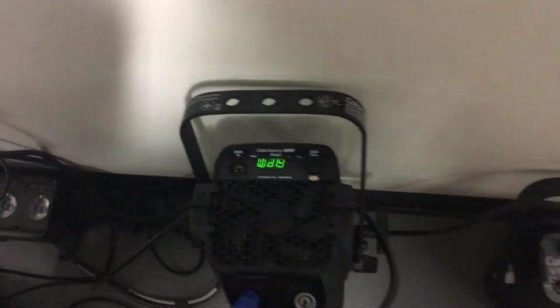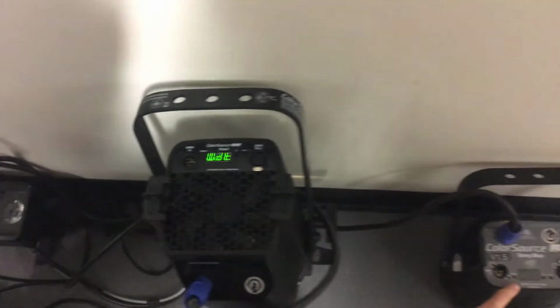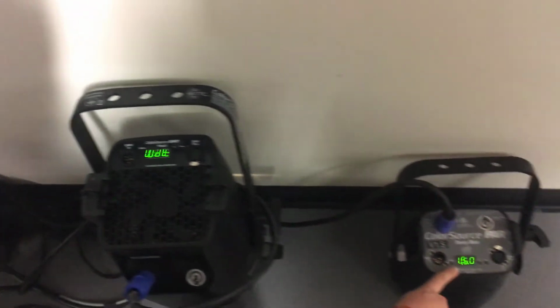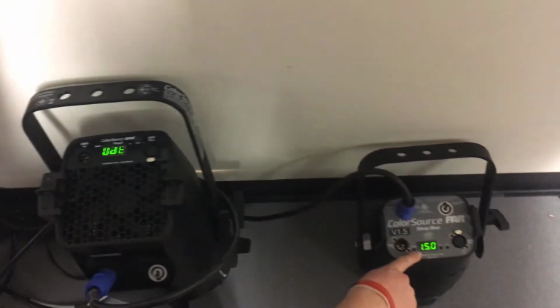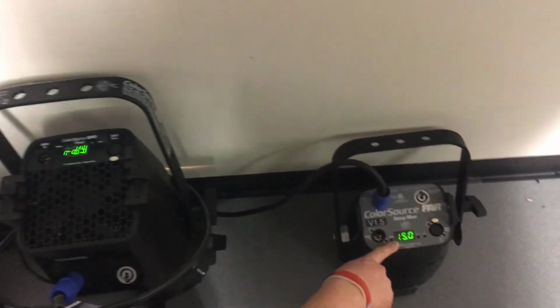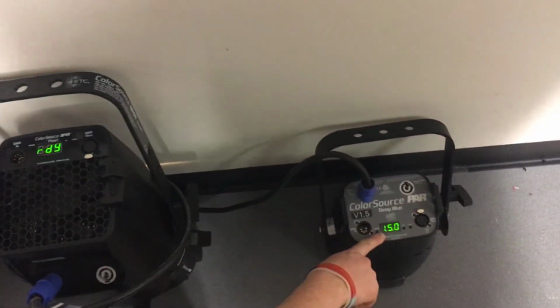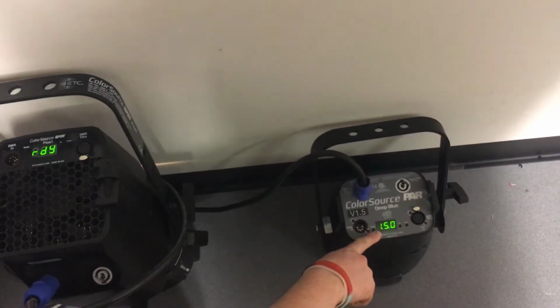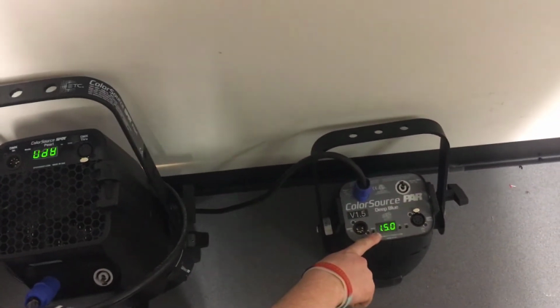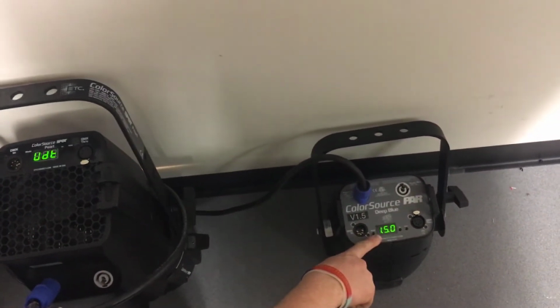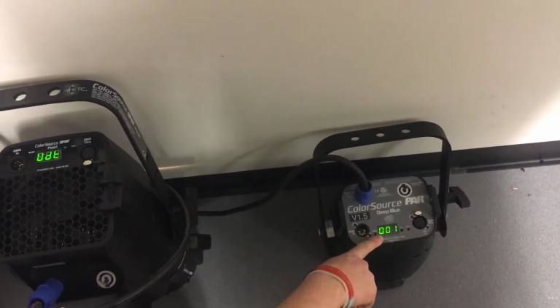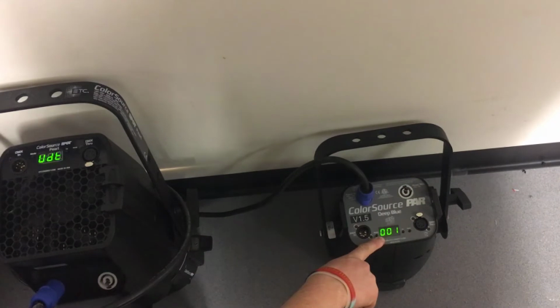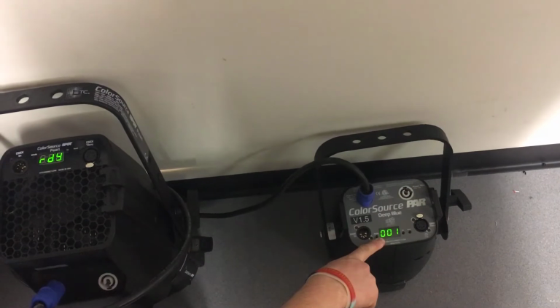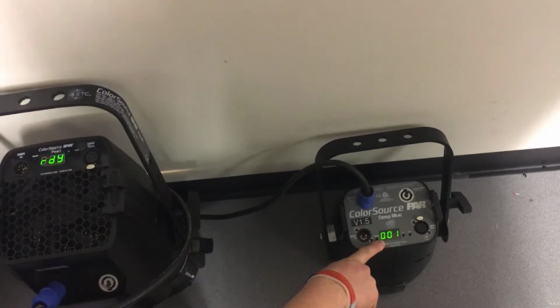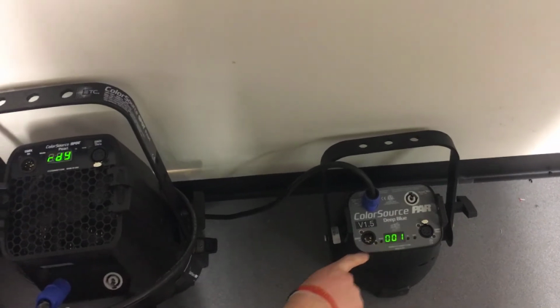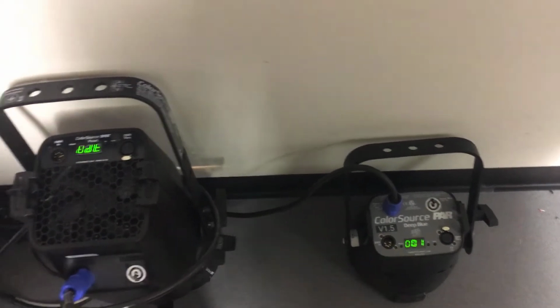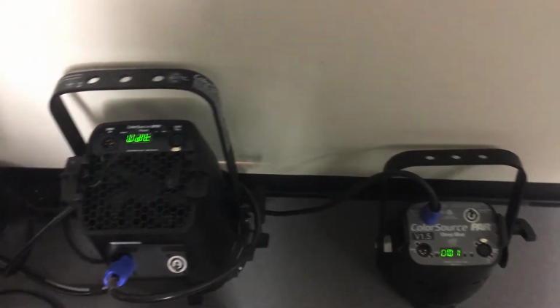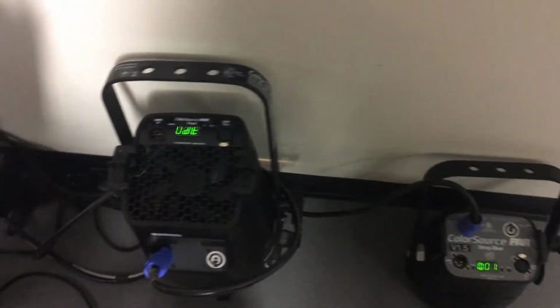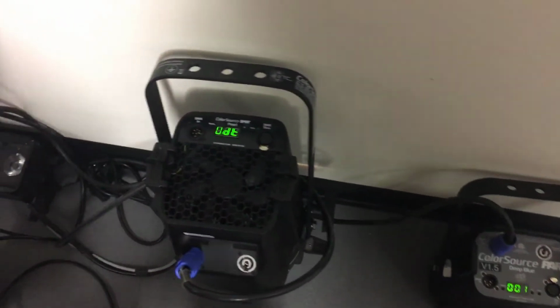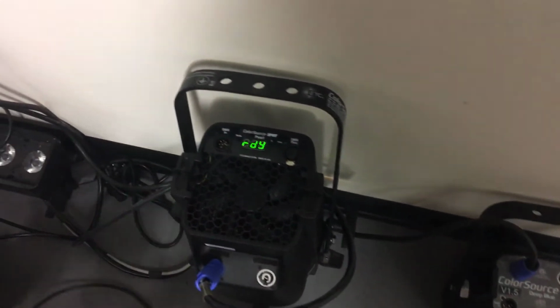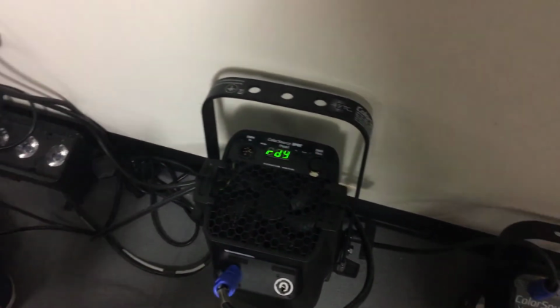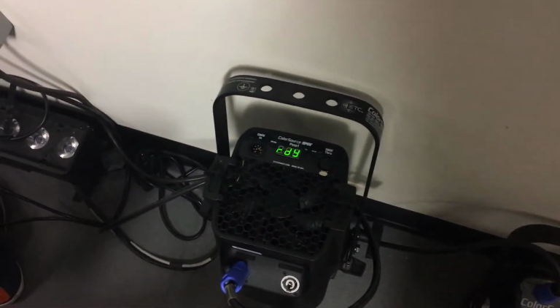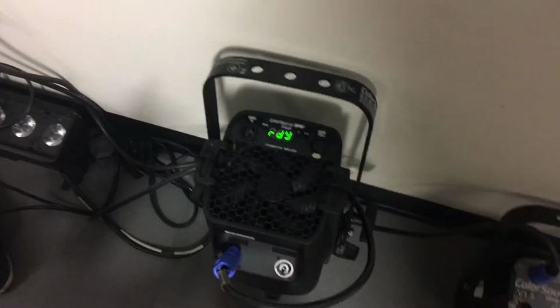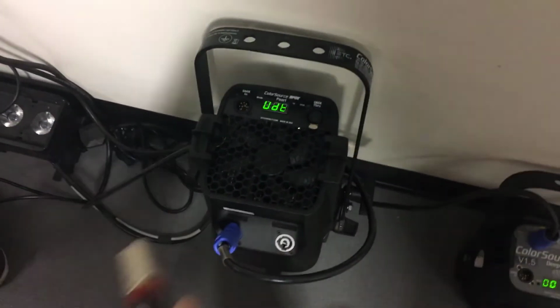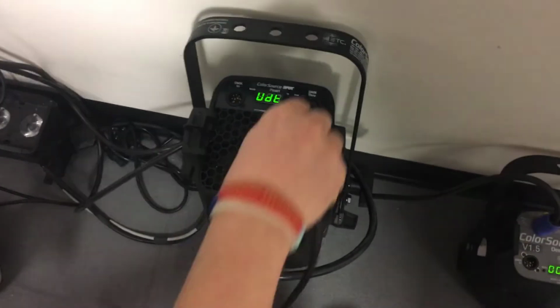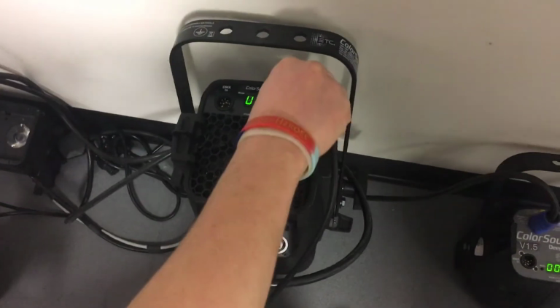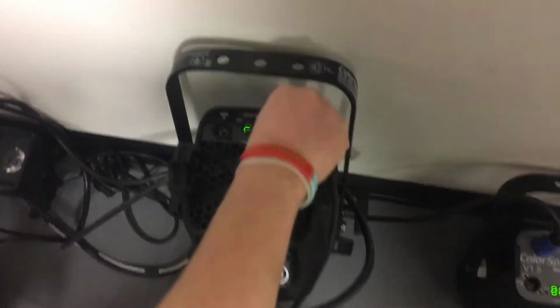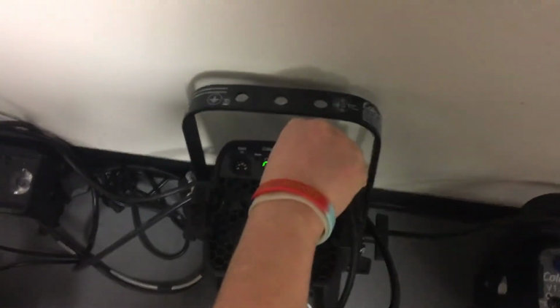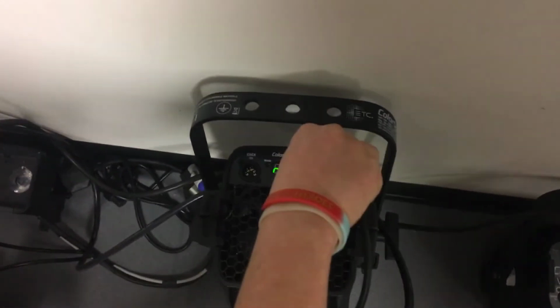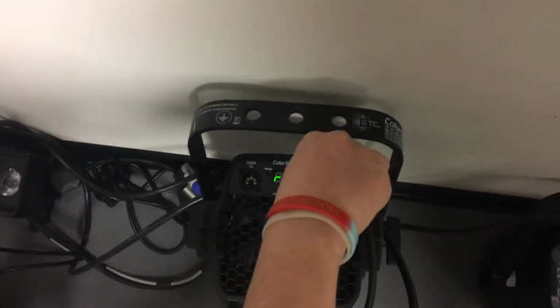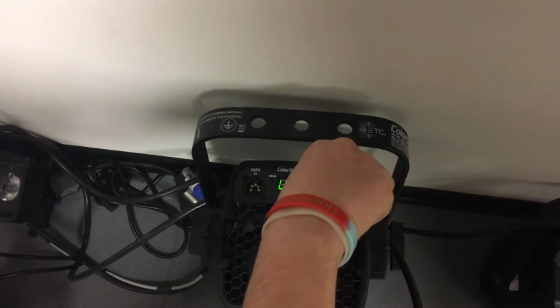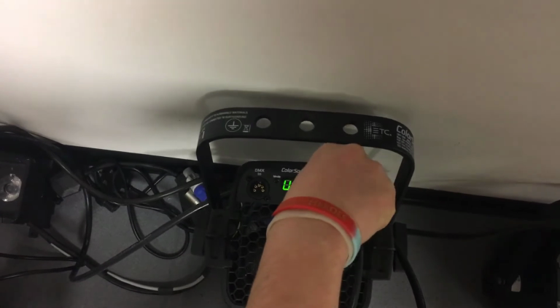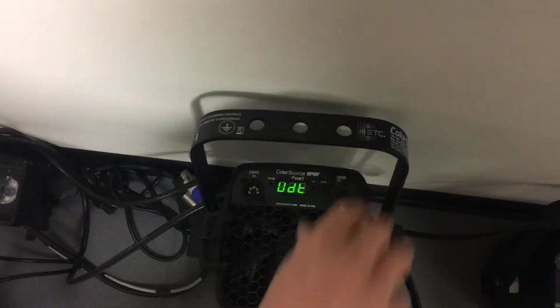We now need to plug the two fixtures together, running out of the source fixture using a standard 5-pin DMX cable and into the destination.